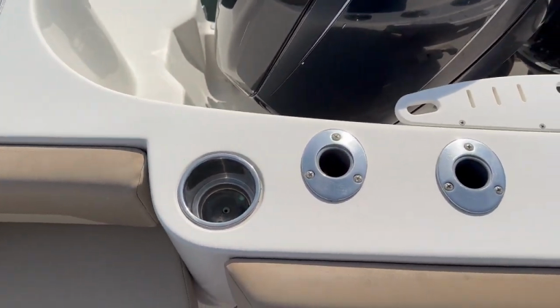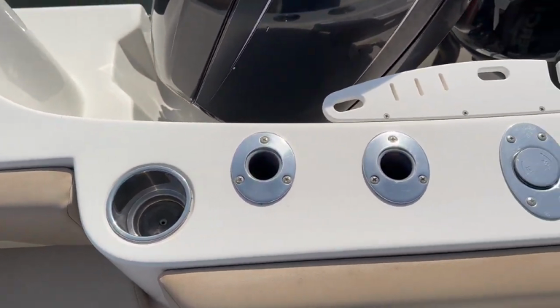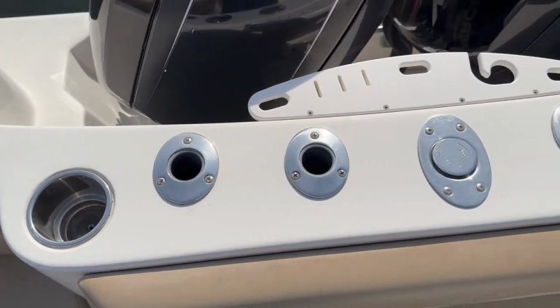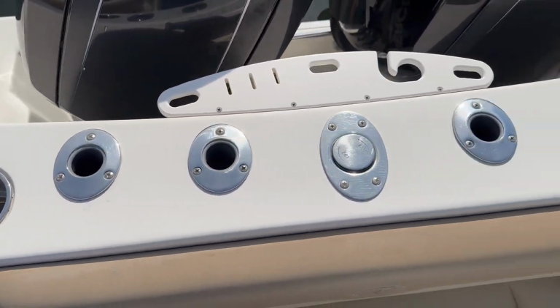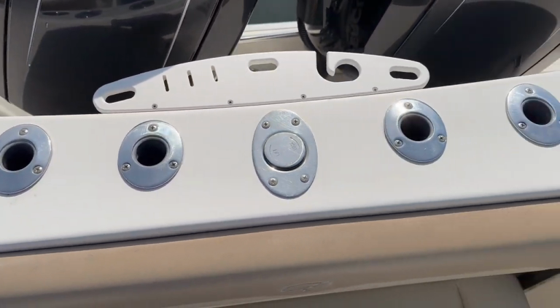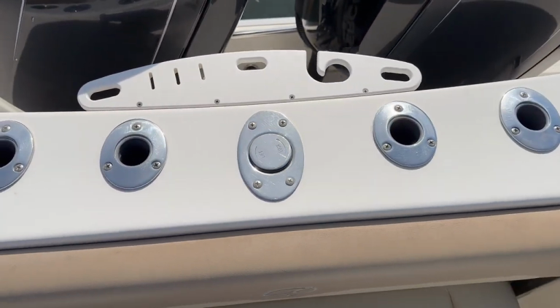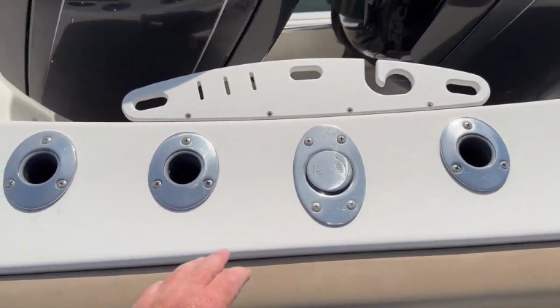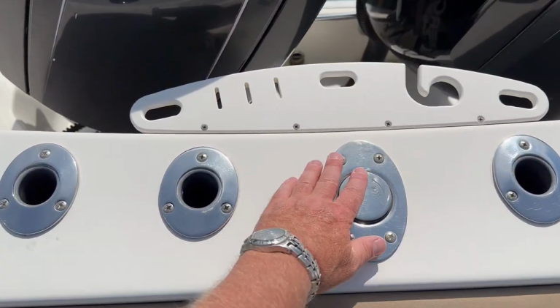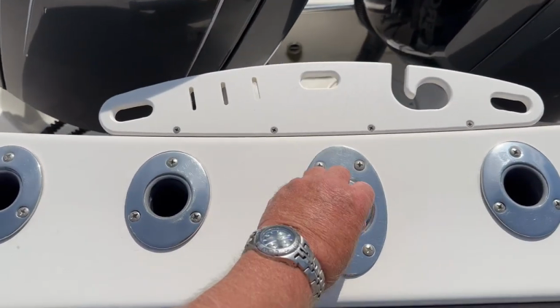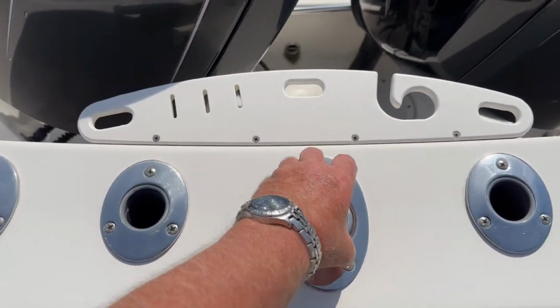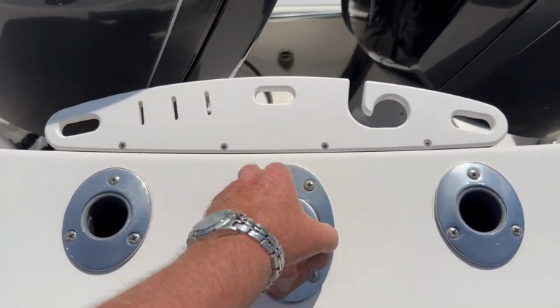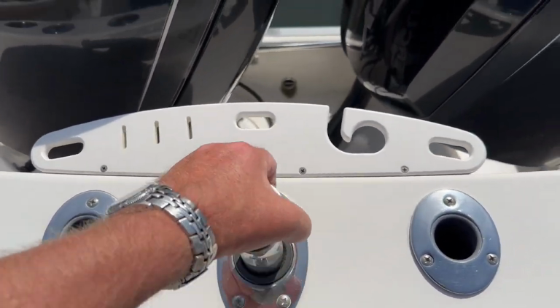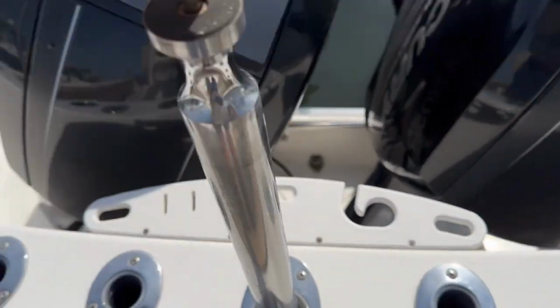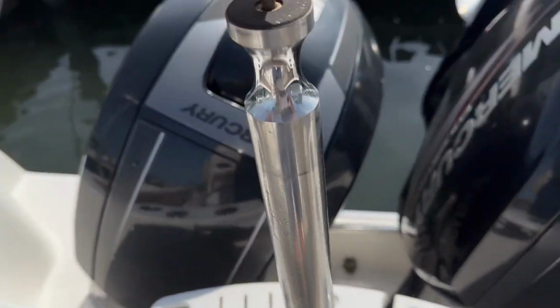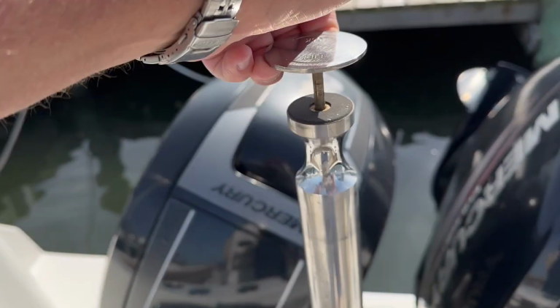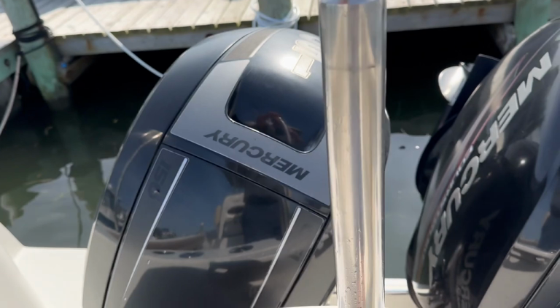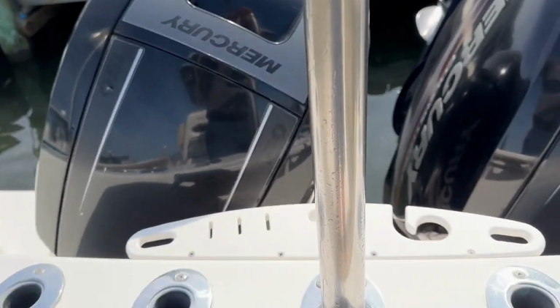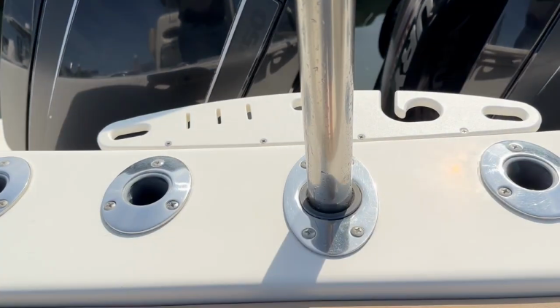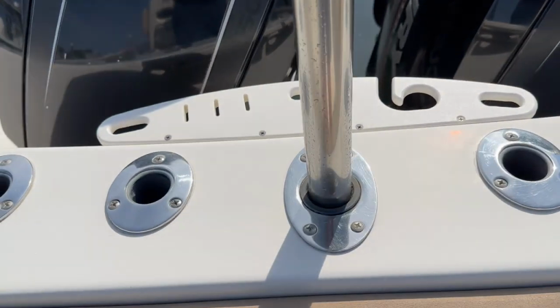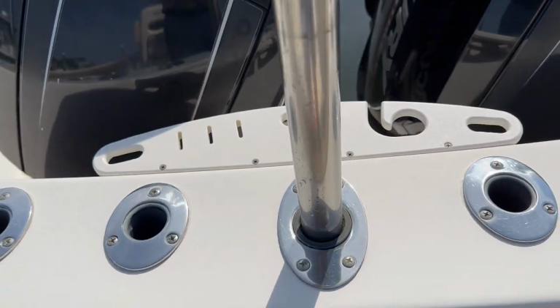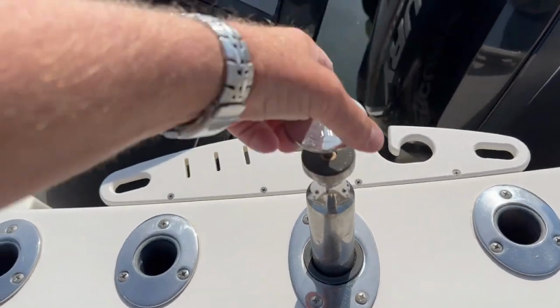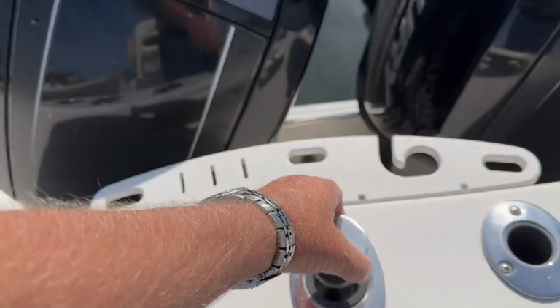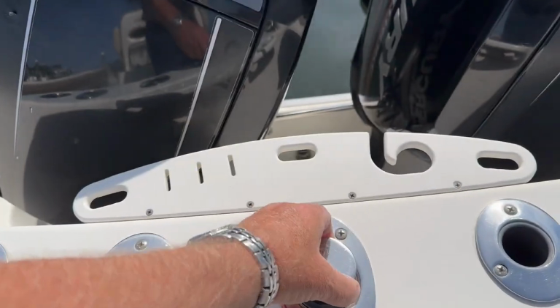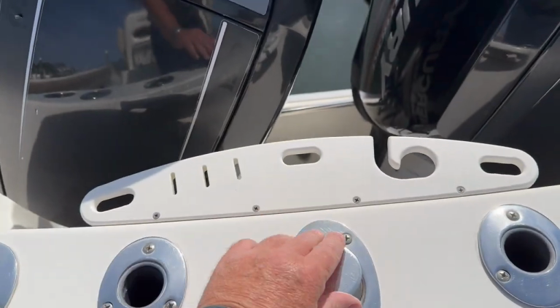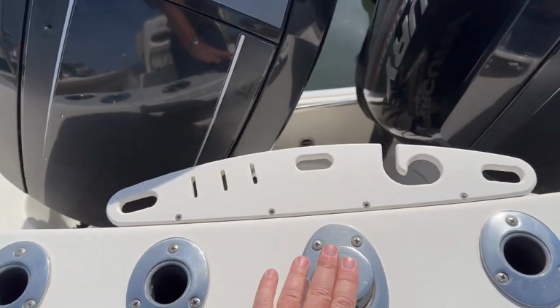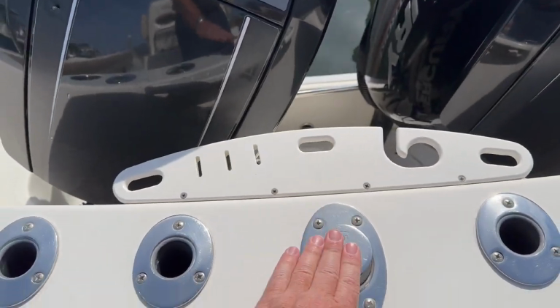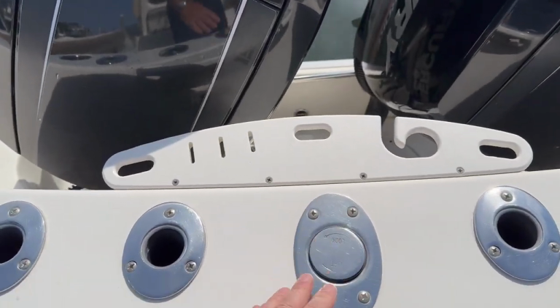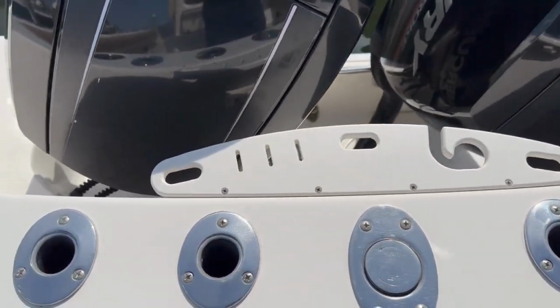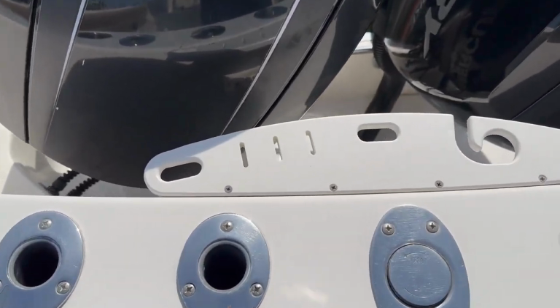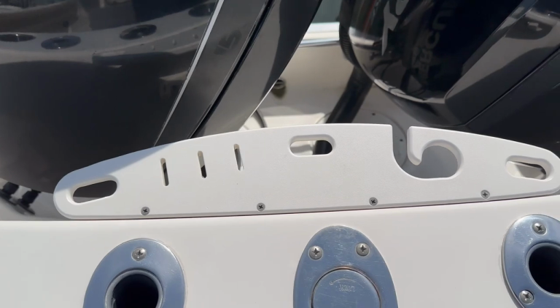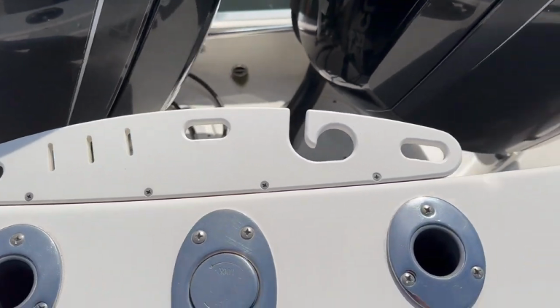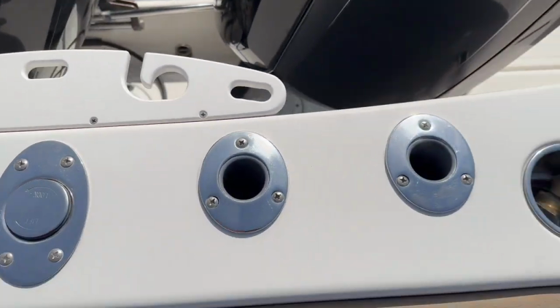Plenty of cupholders and rod holders. This also has the telescoping ski tow bar — it's real nice. So if you're not fishing and just want to do some water activities, you can get it out of the way. Nice tool holder there.